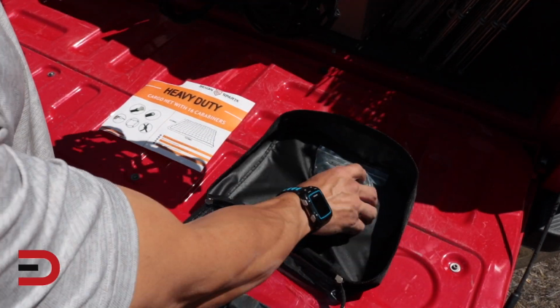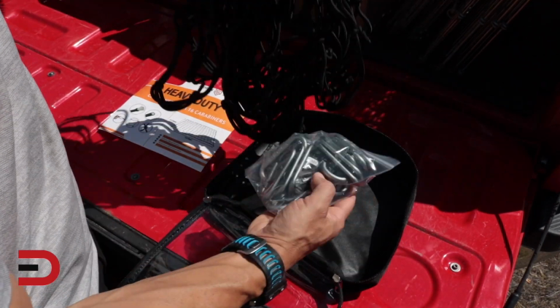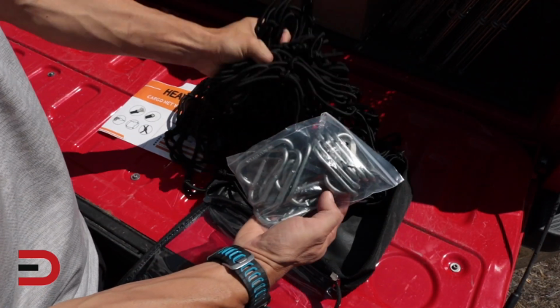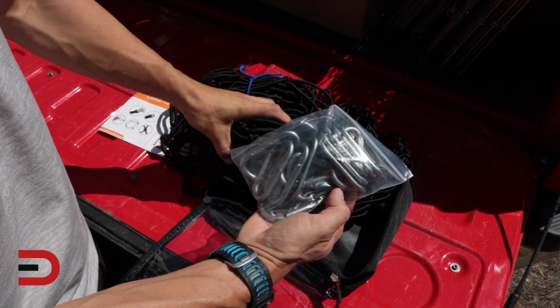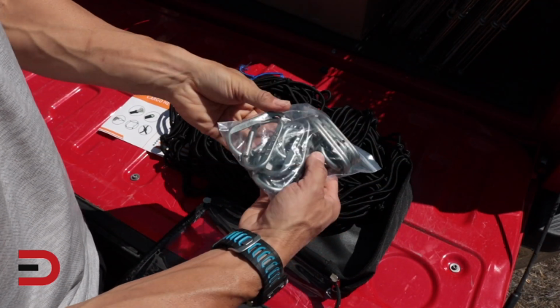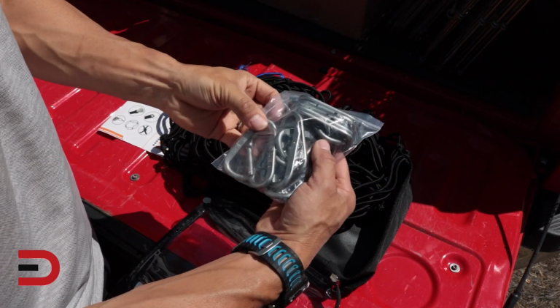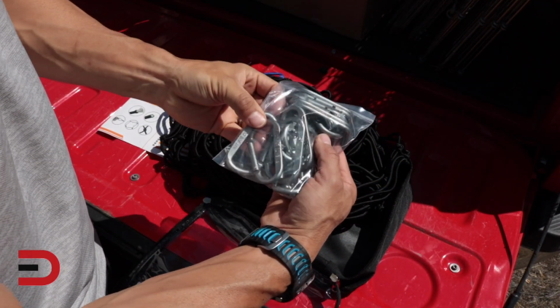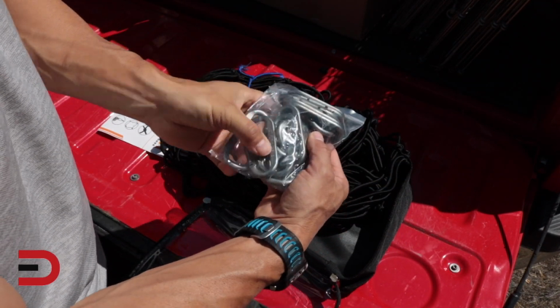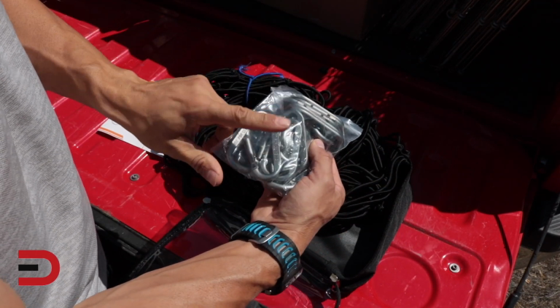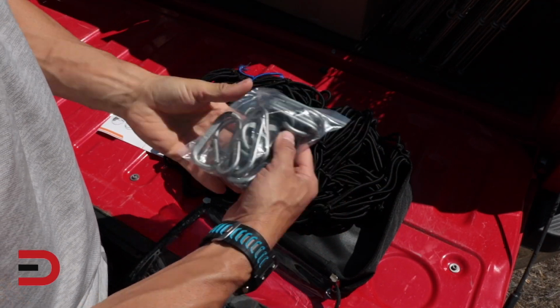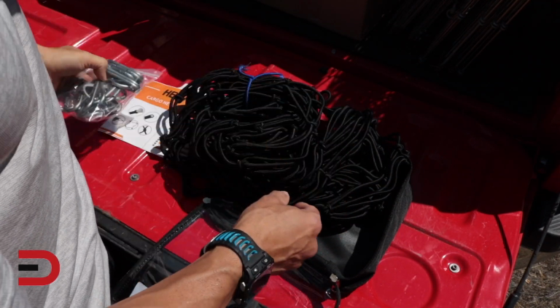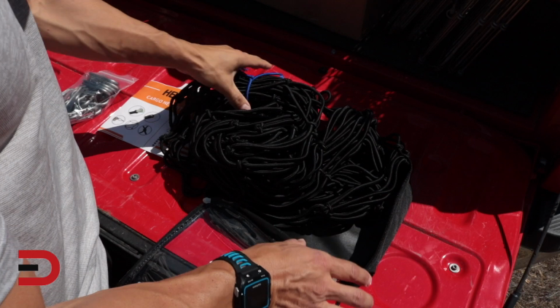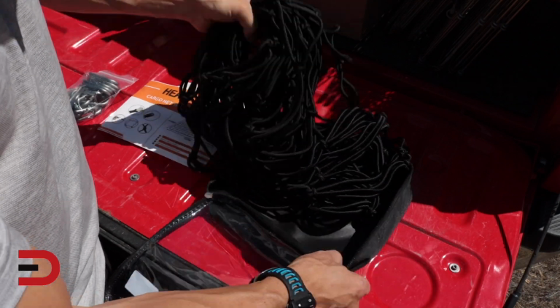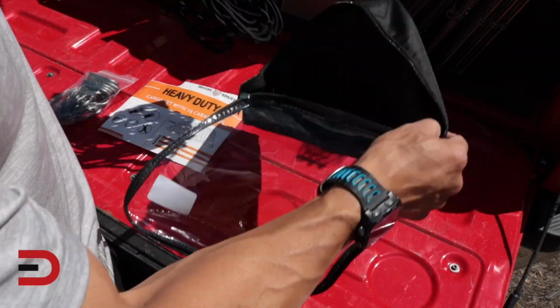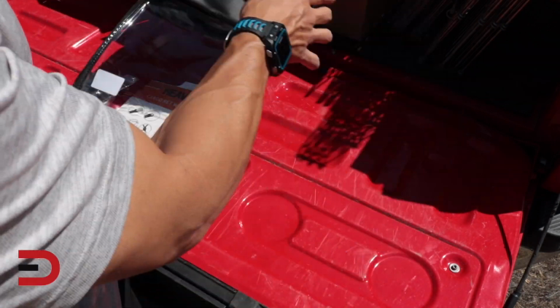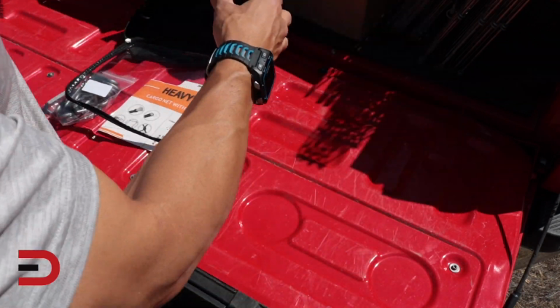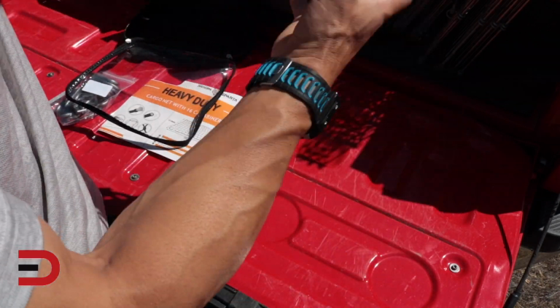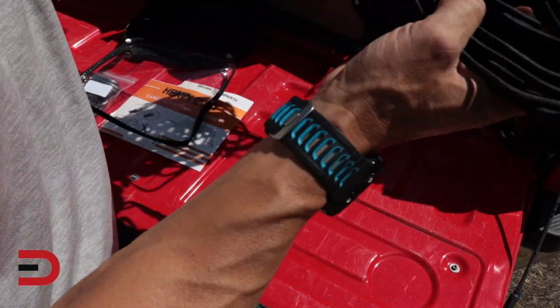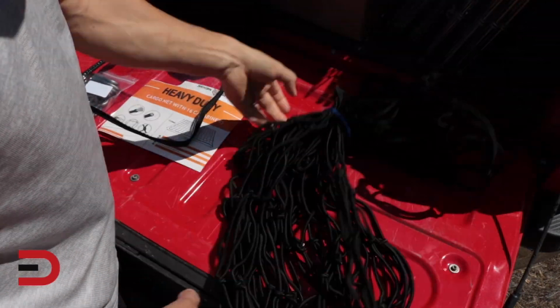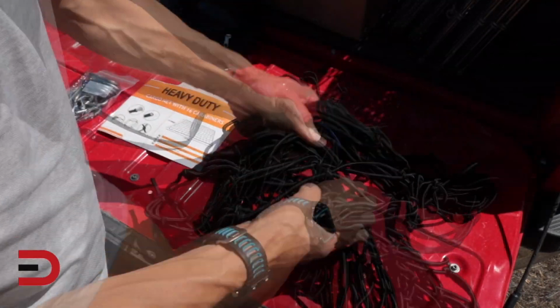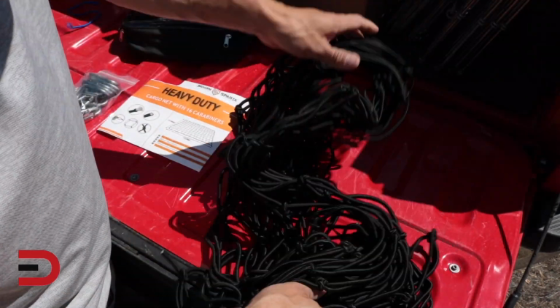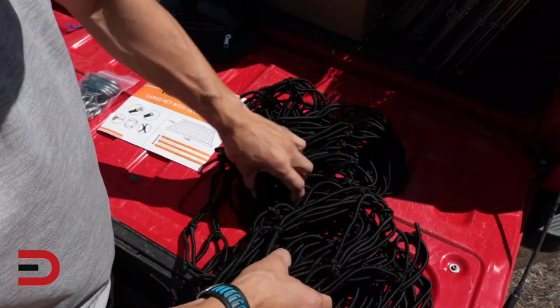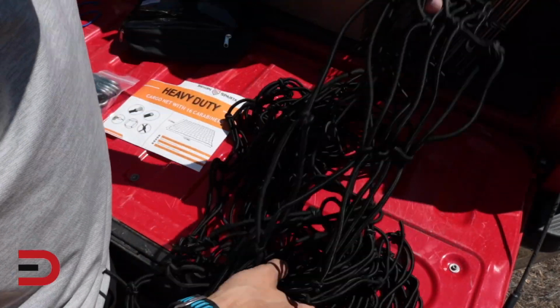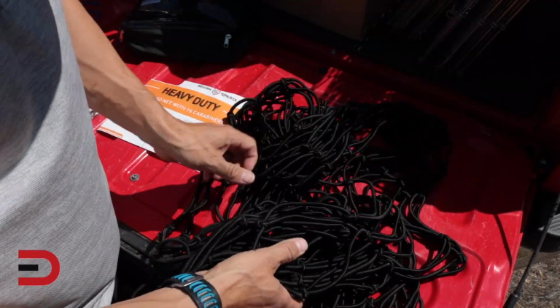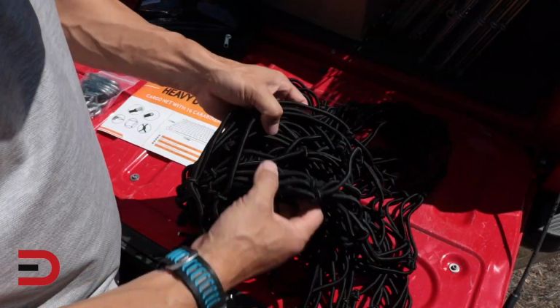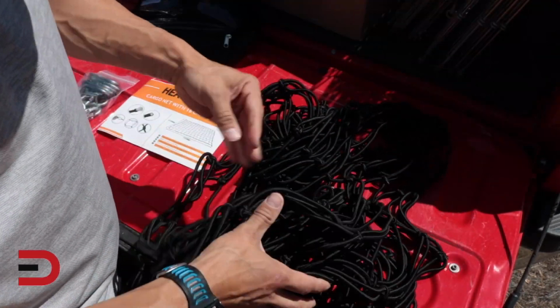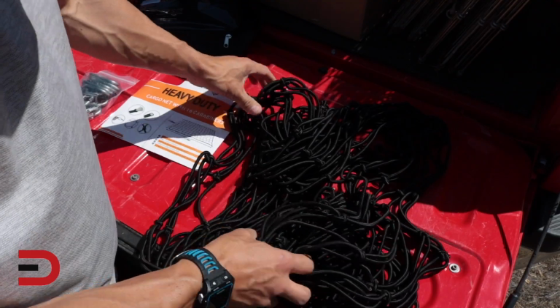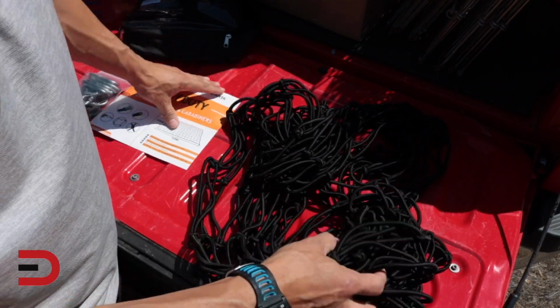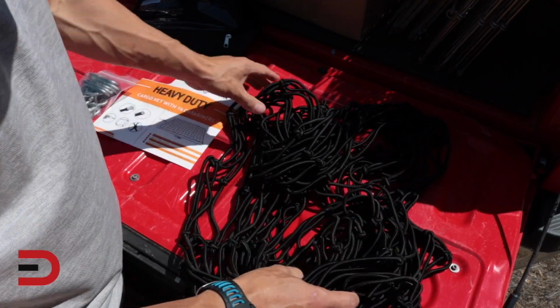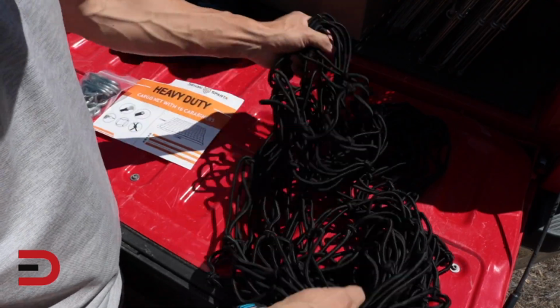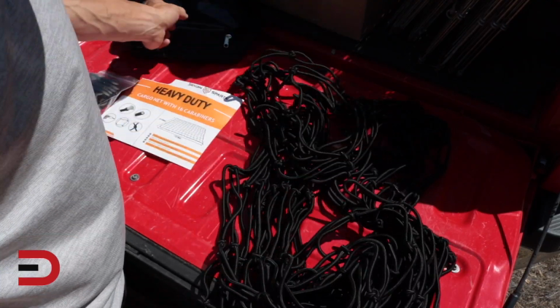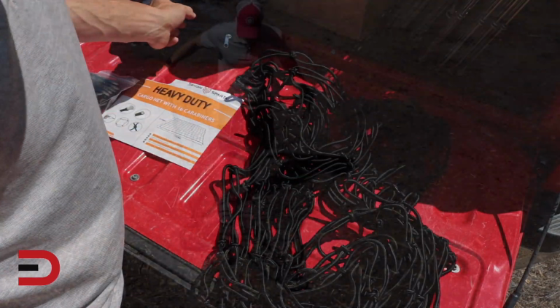And there's the 16 carabiners — not for climbing. Now that I have it out, let me stretch it out so we can see what it looks like on the ground.